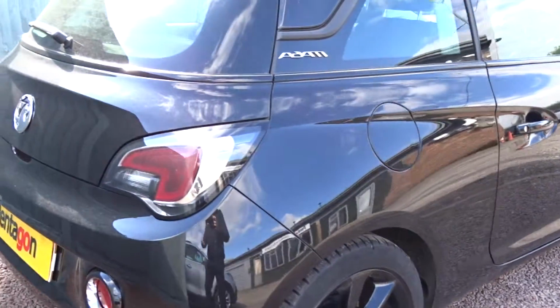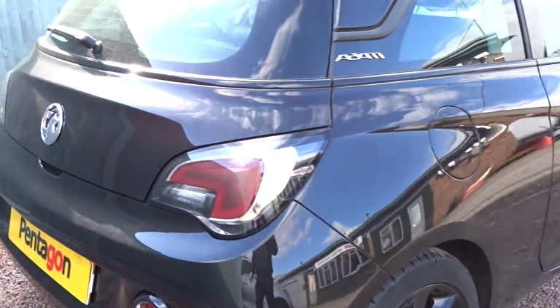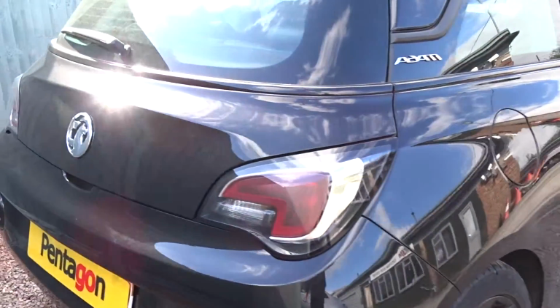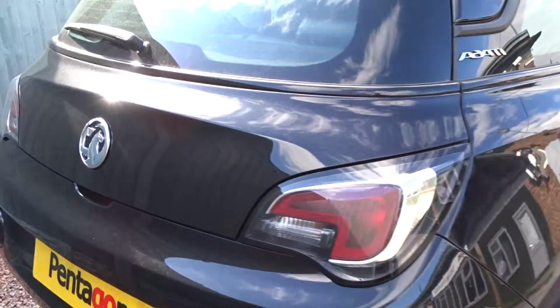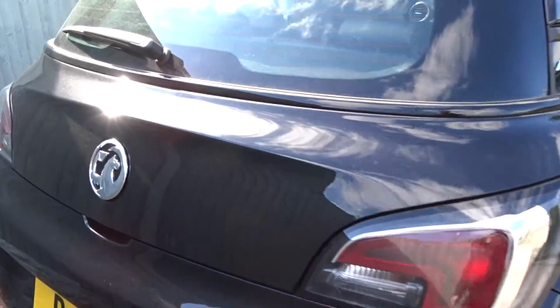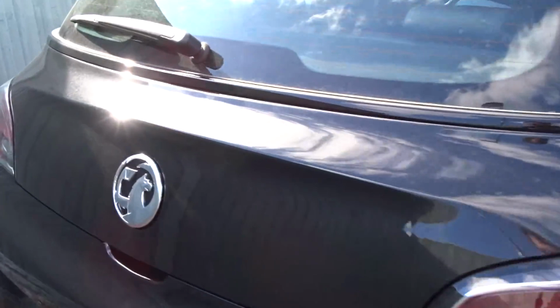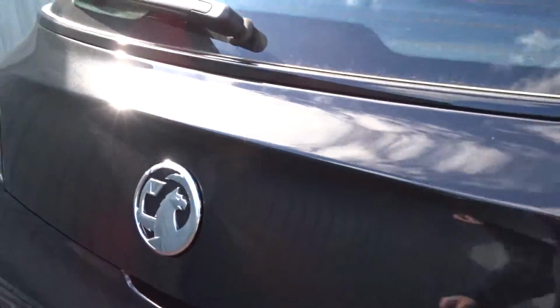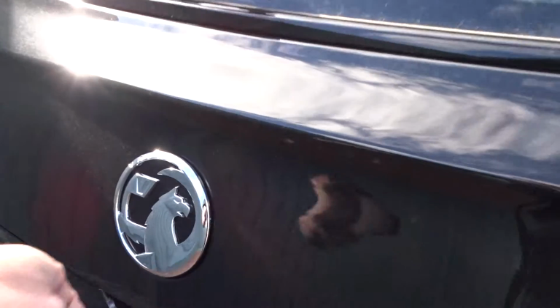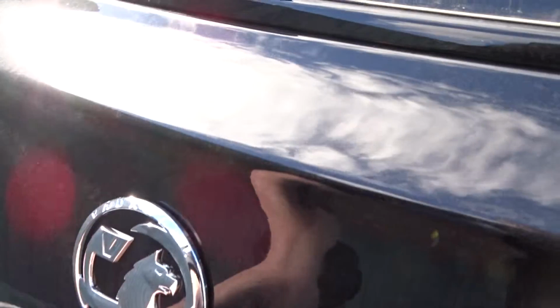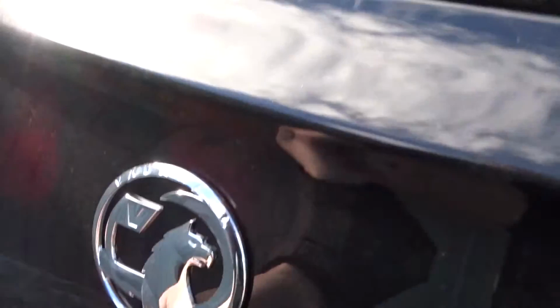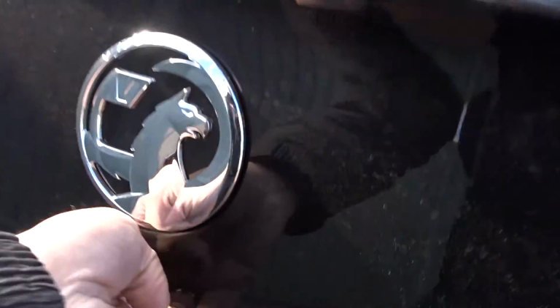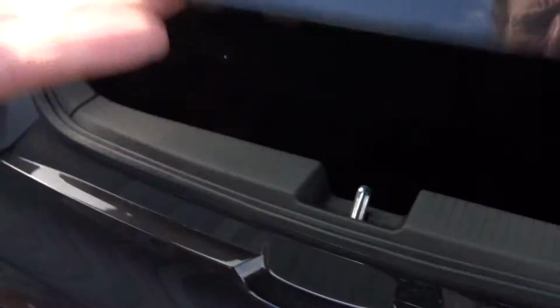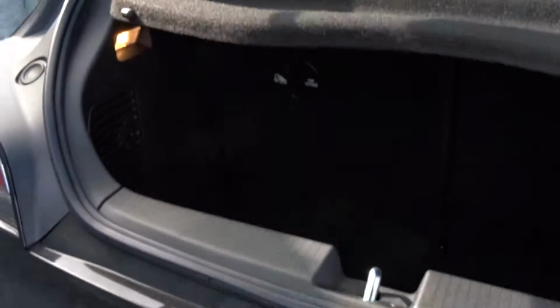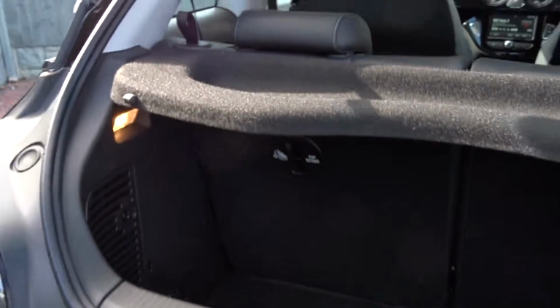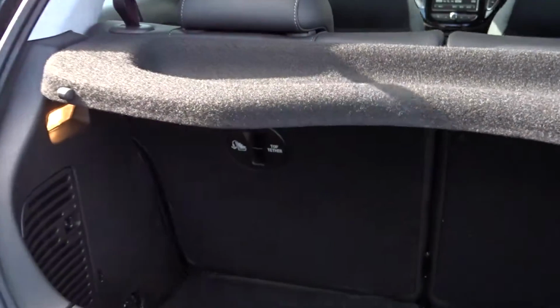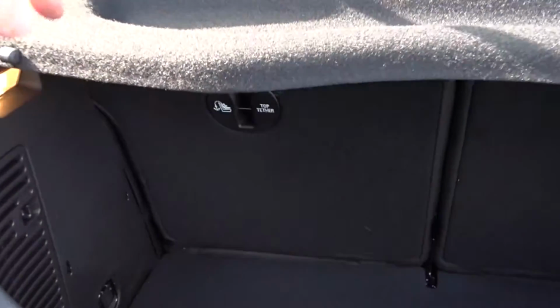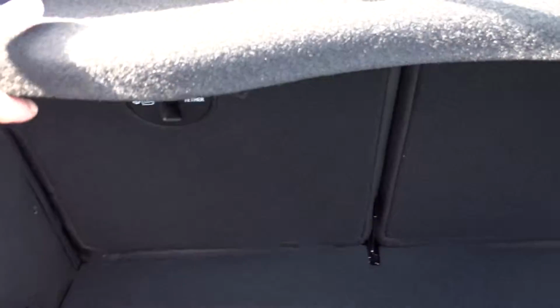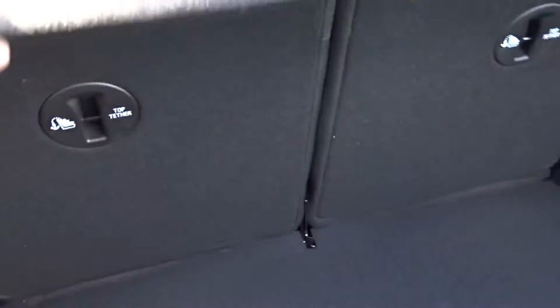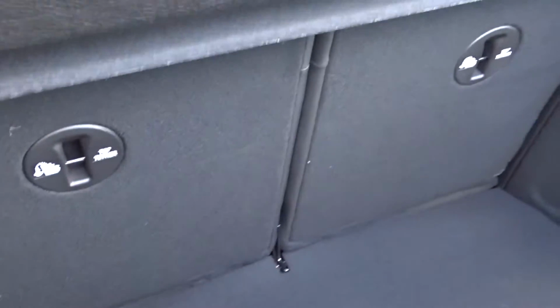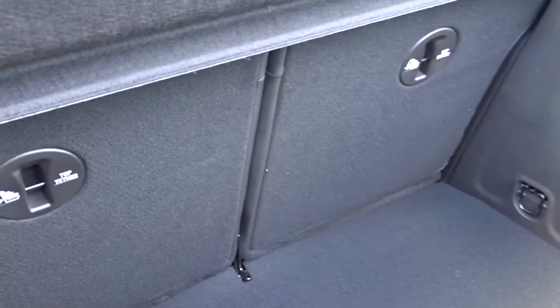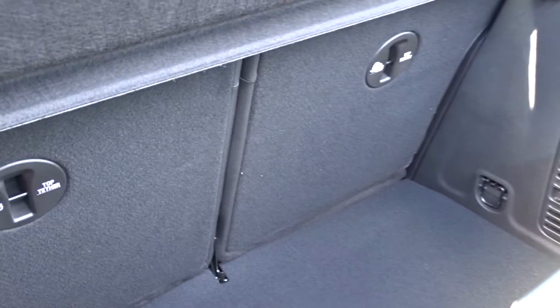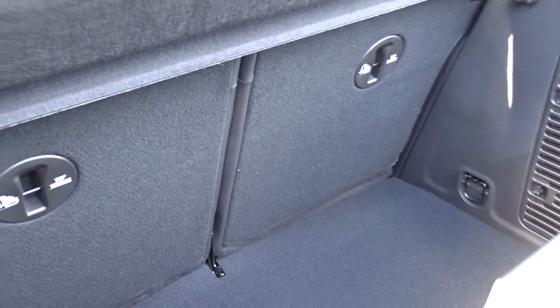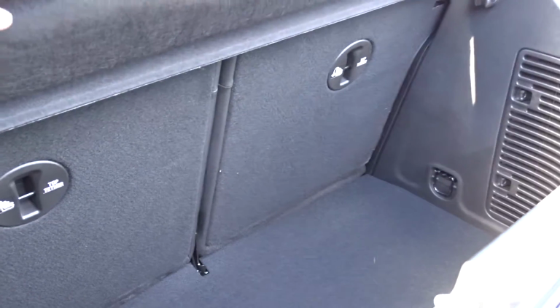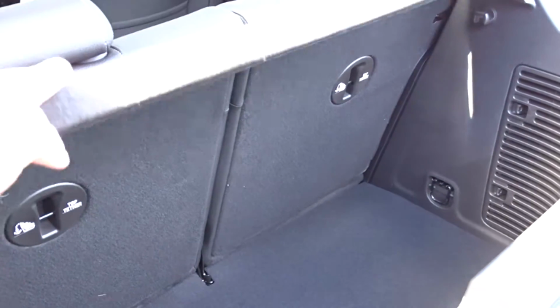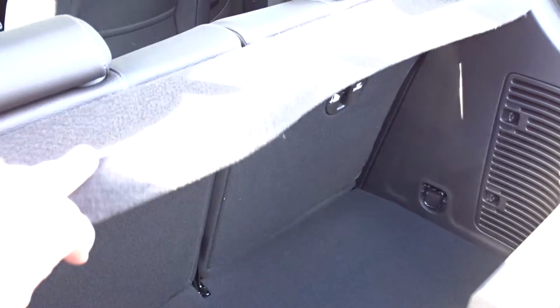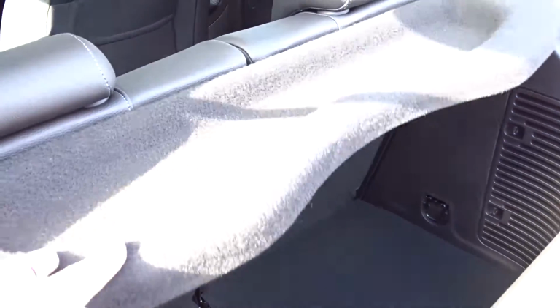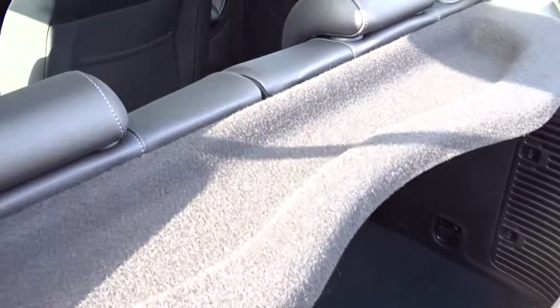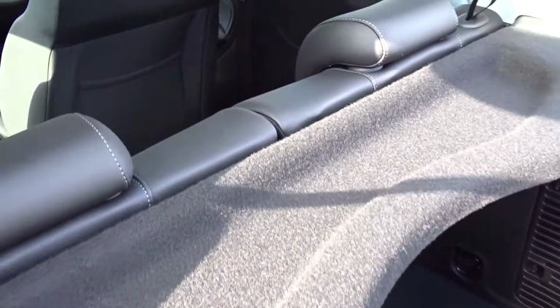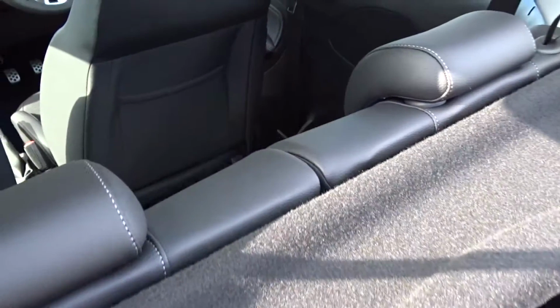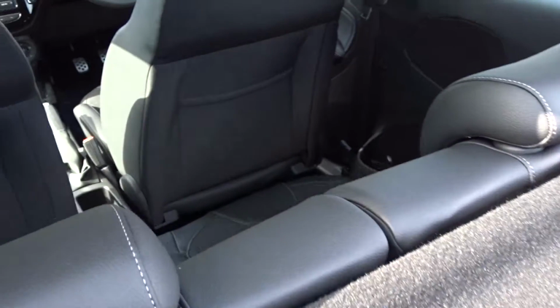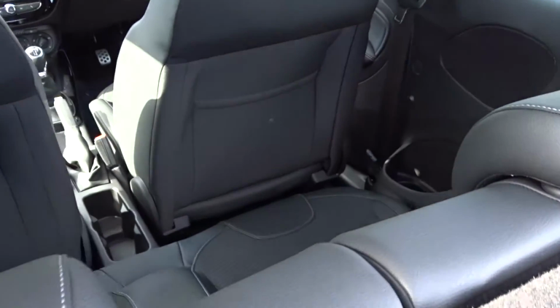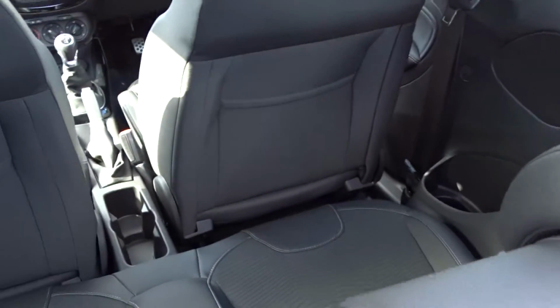It's got quite a decent sized boot area which comes complete with 50/50 split rear folding seats, with ISOFIX strap fittings on the rear for extra security to fit child seats.